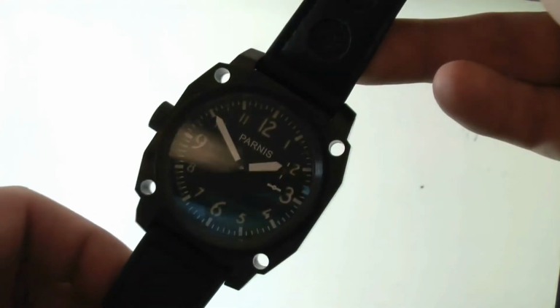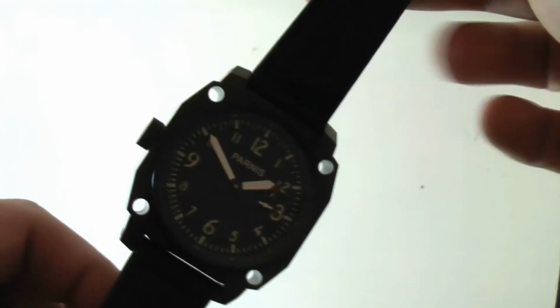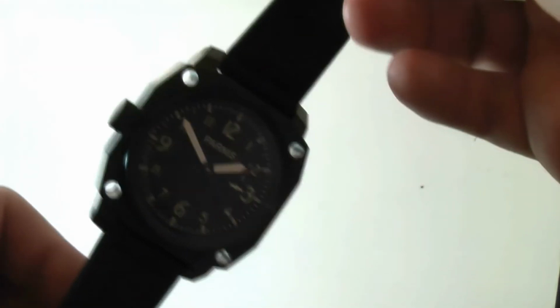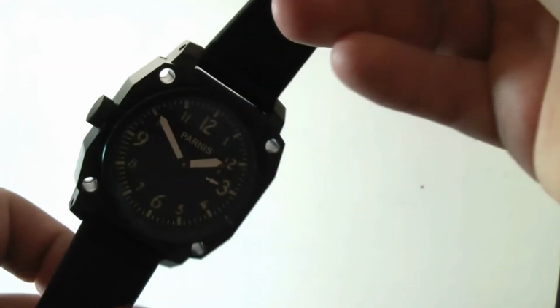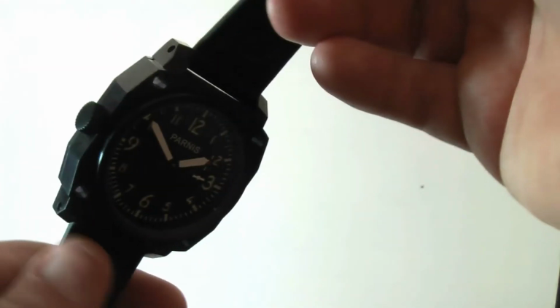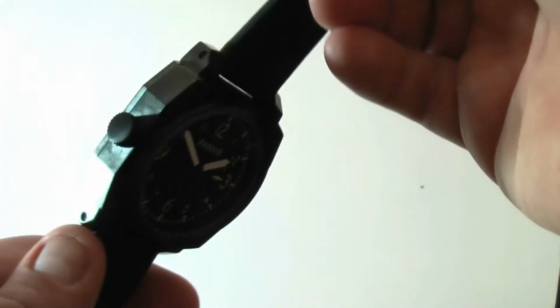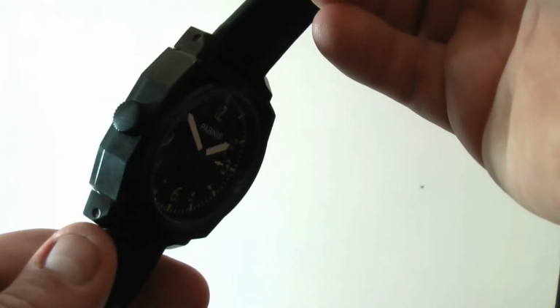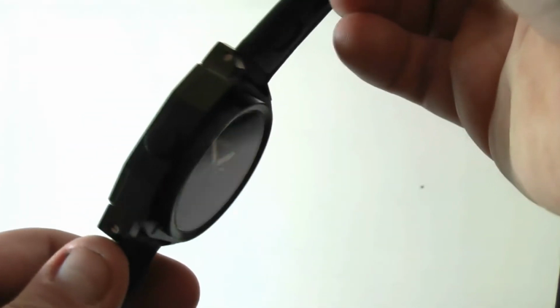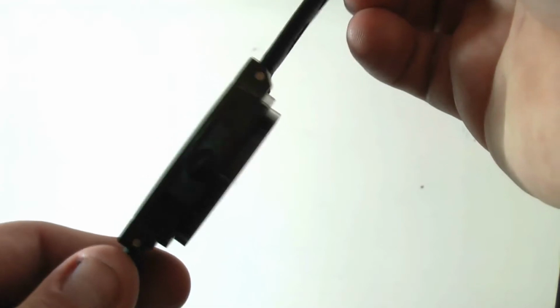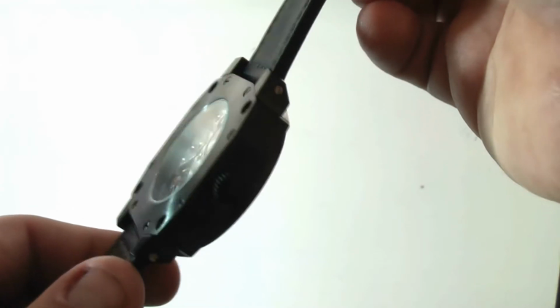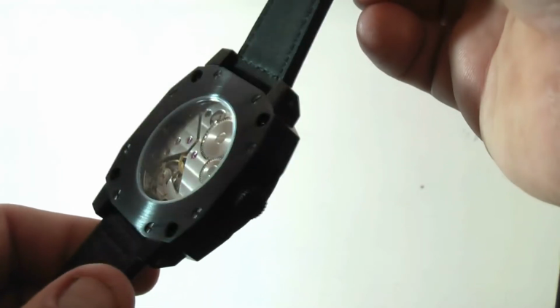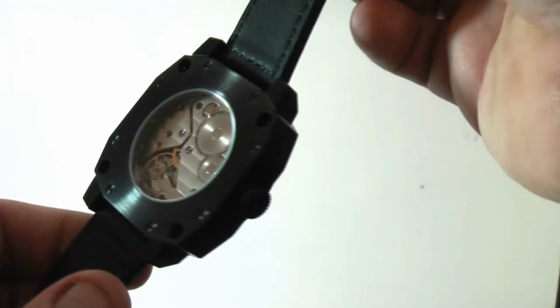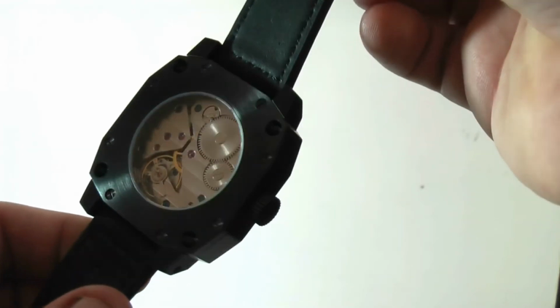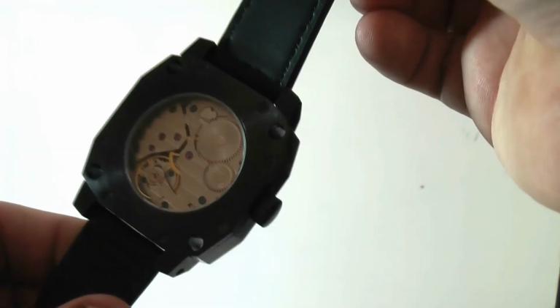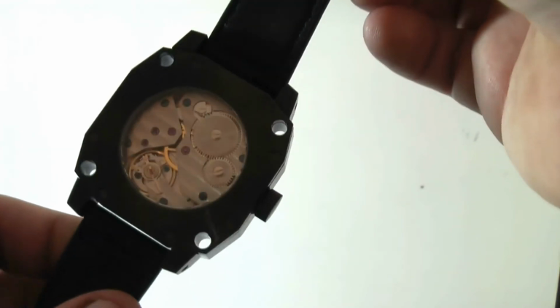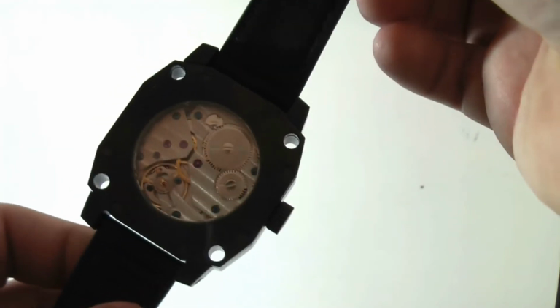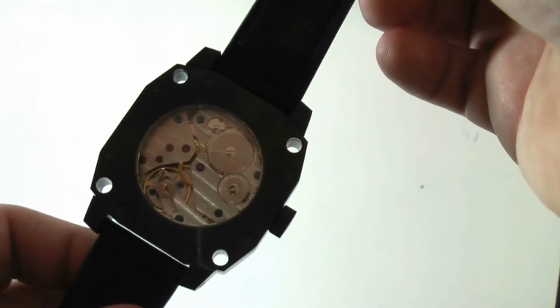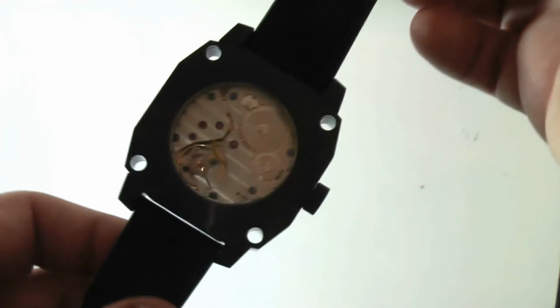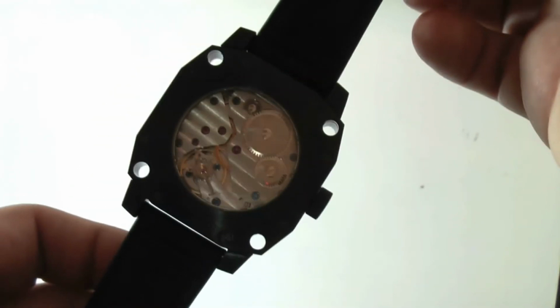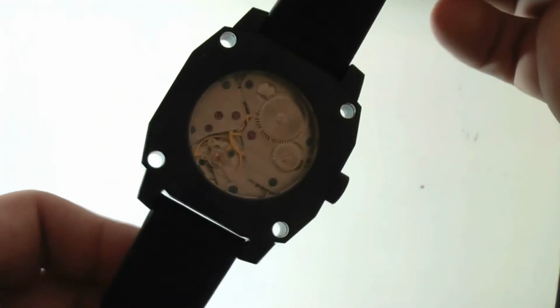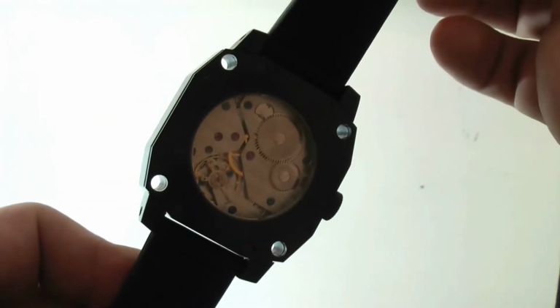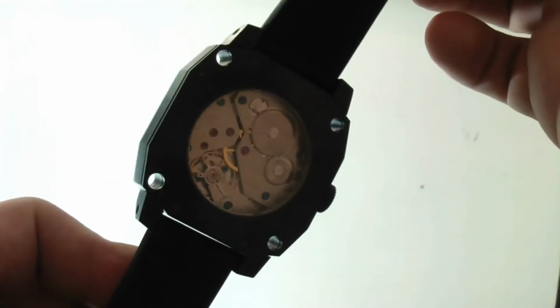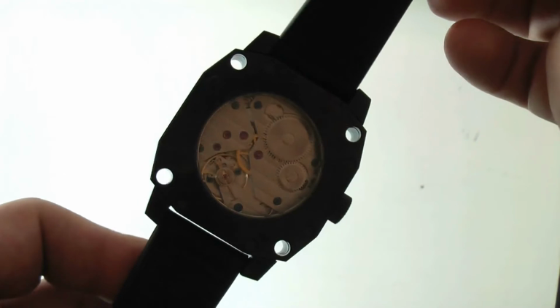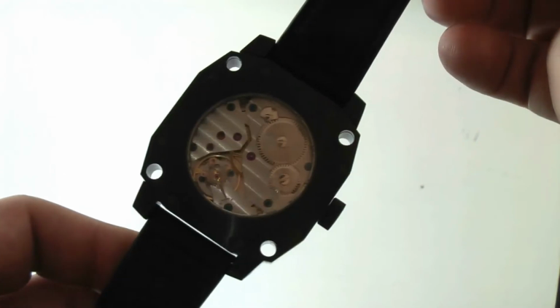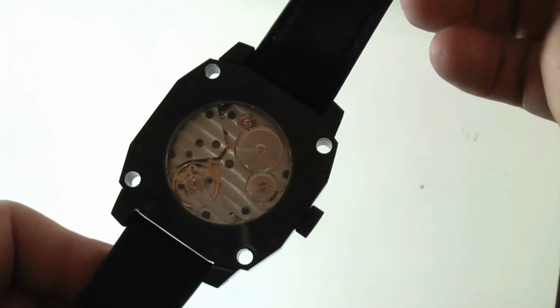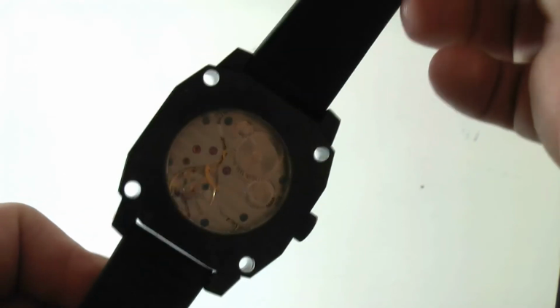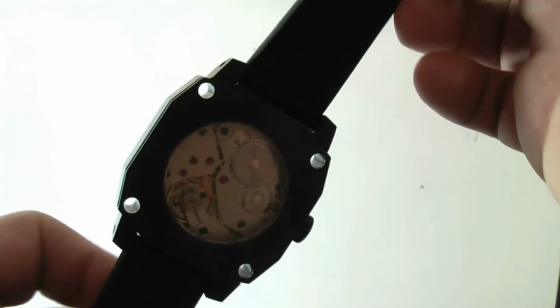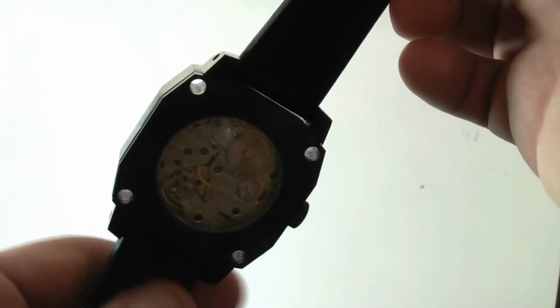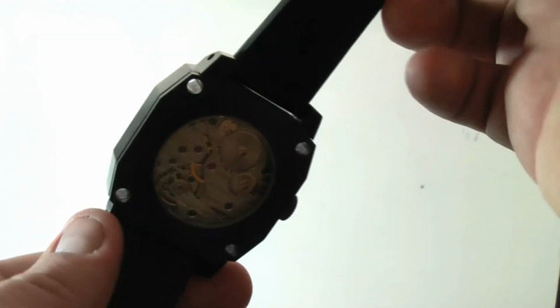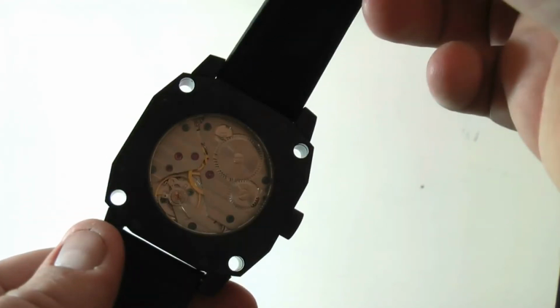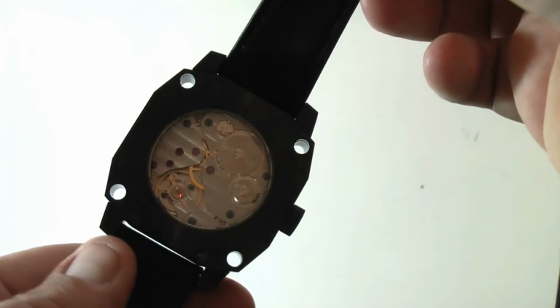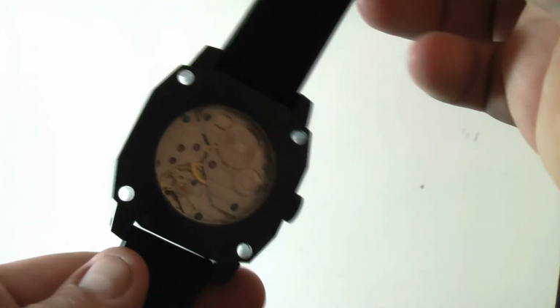Solid stainless steel construction, milled from one piece of stainless steel and then PVD coated. Comes with the very reliable Seagull ST3600 movement, which you can see on the back.